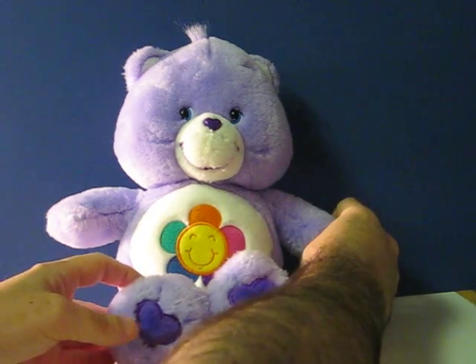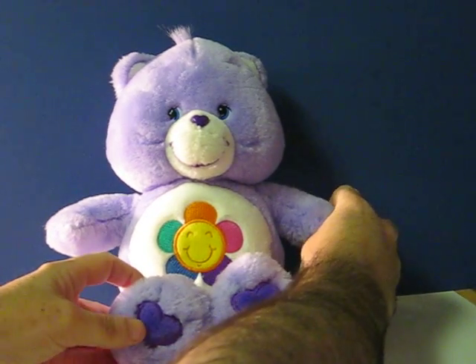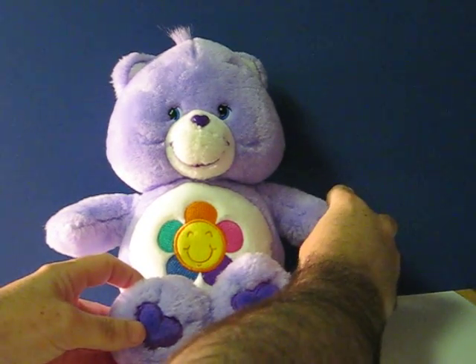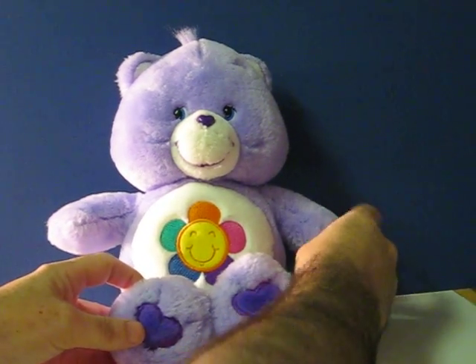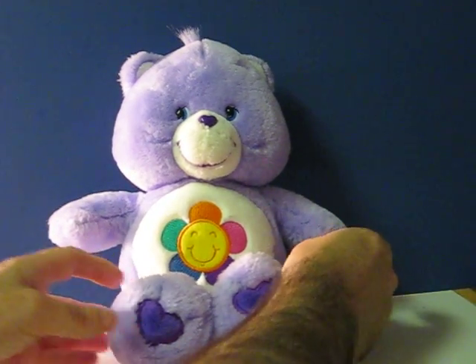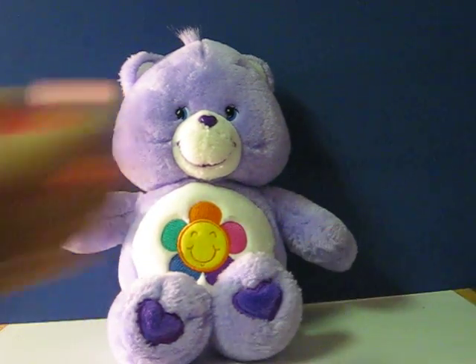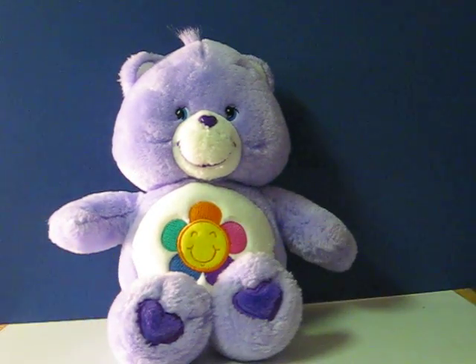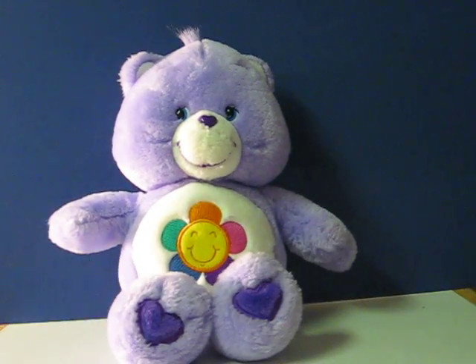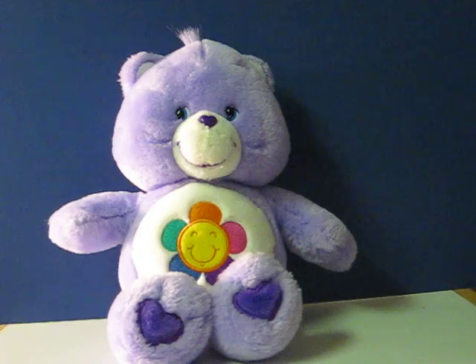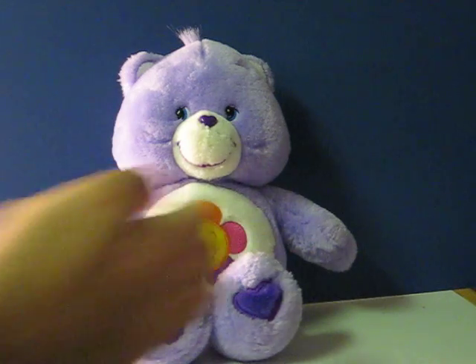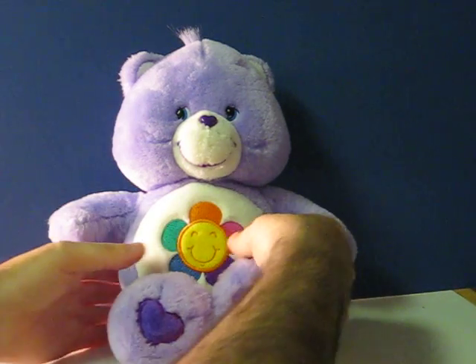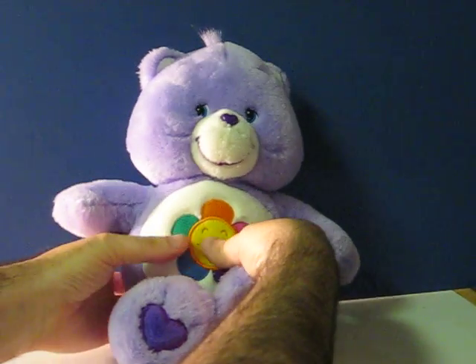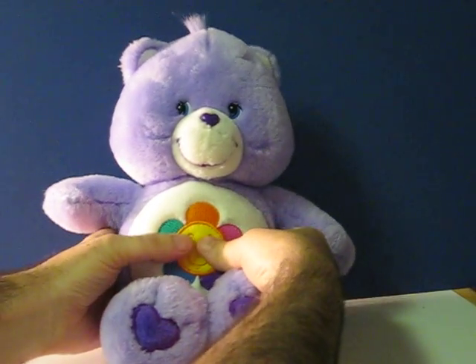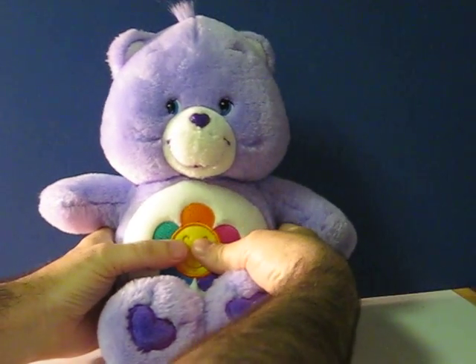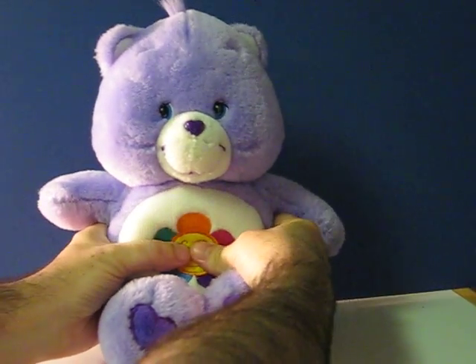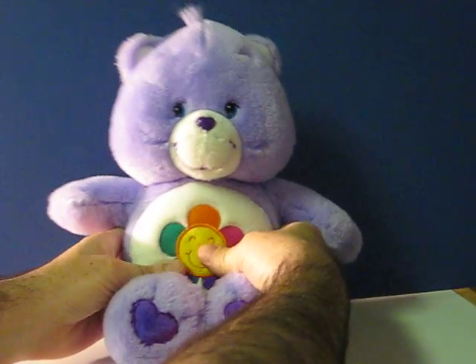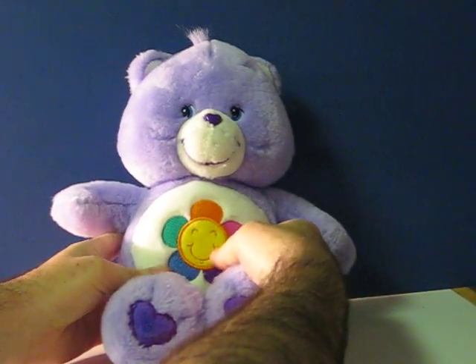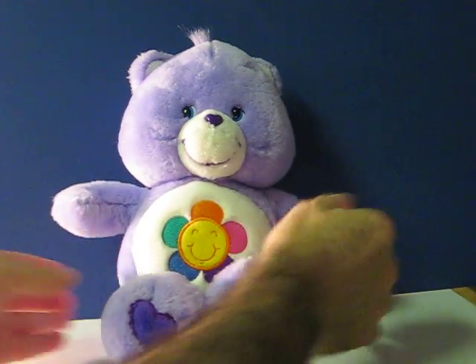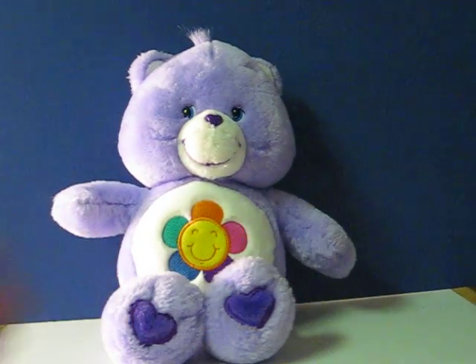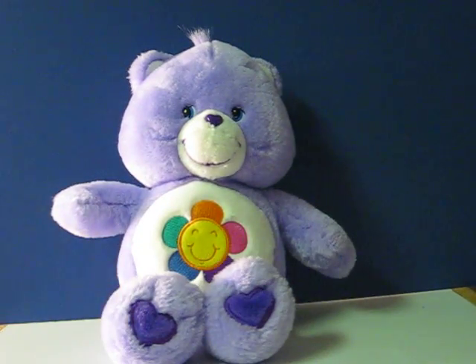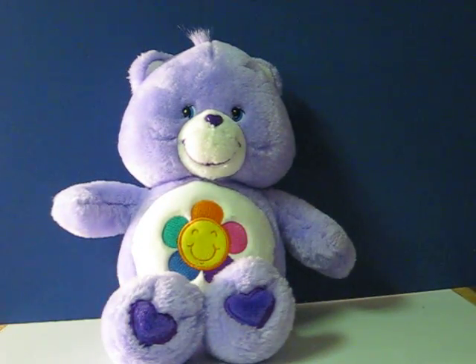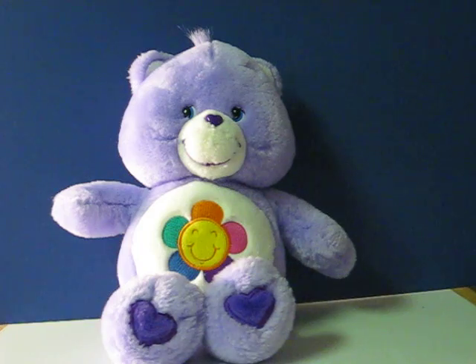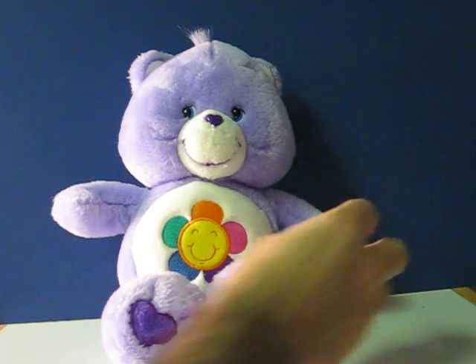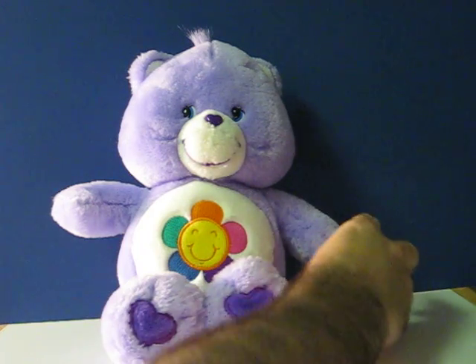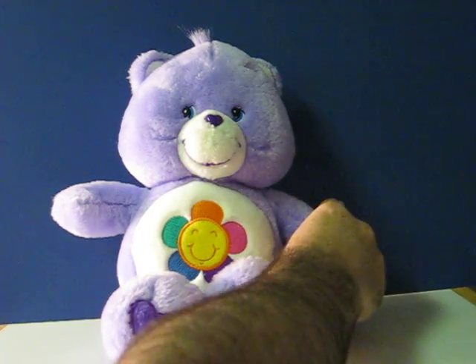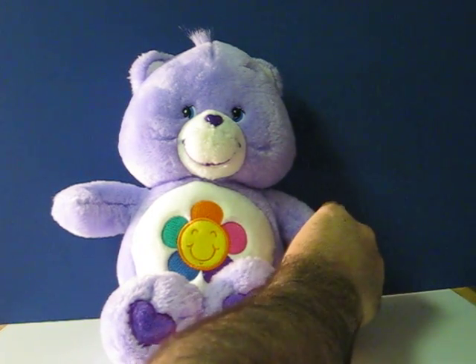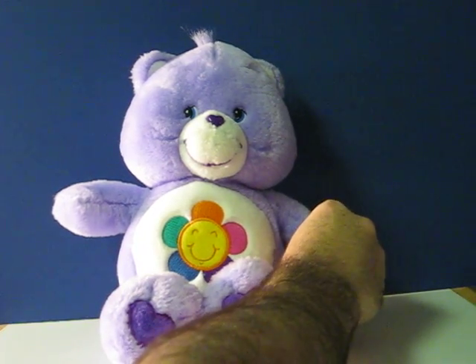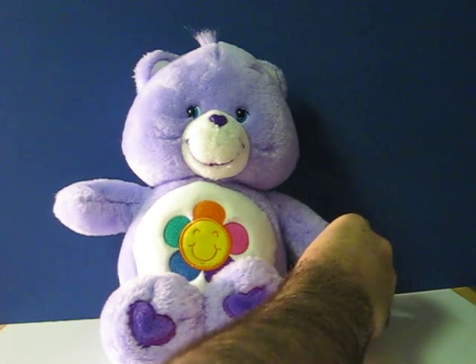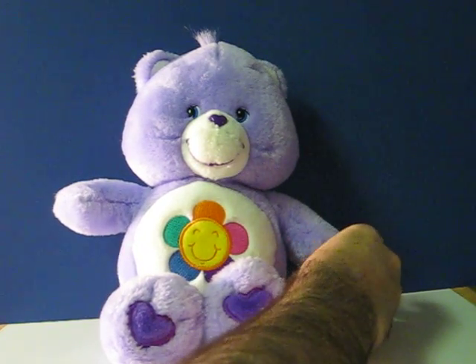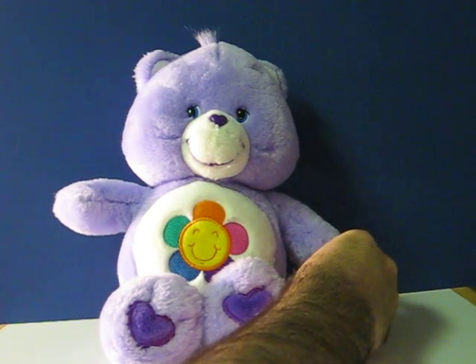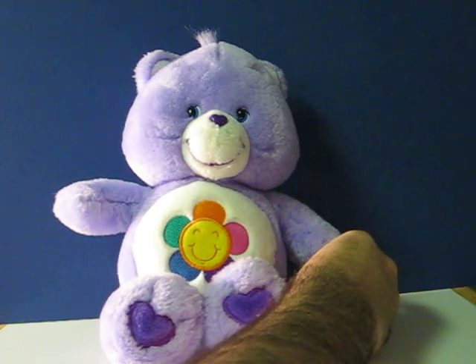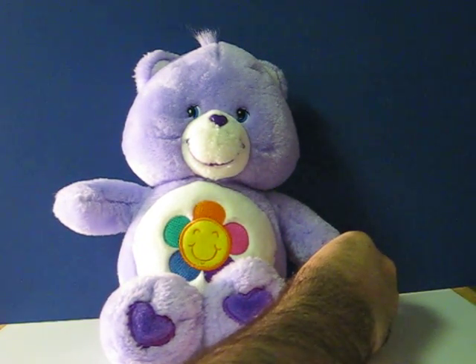She's got a button in her paw that makes her talk. It would be so nice to have a hug. Or squeeze her. You are very special. When we play together, happiness happens.